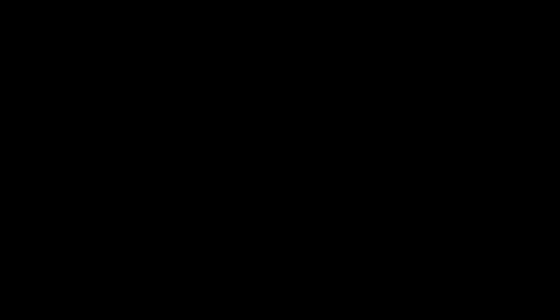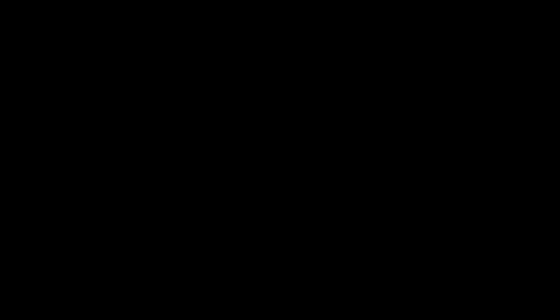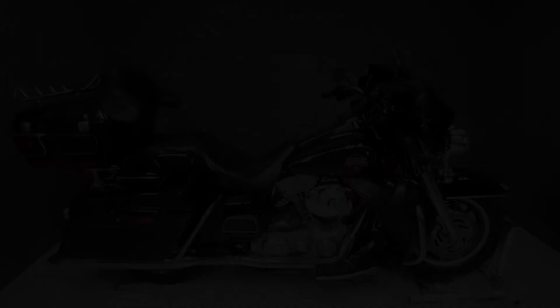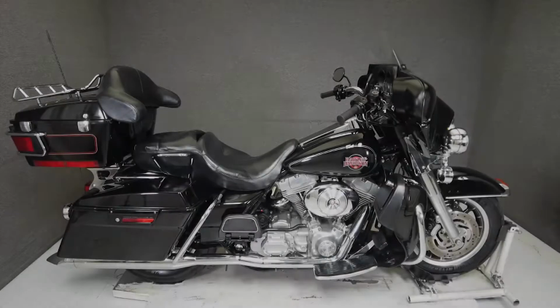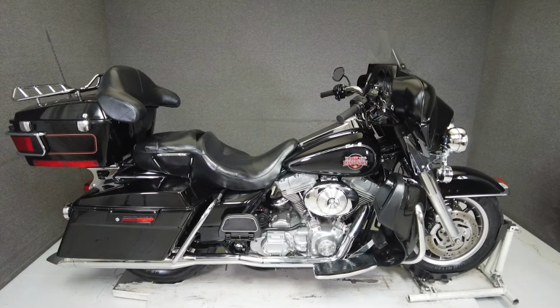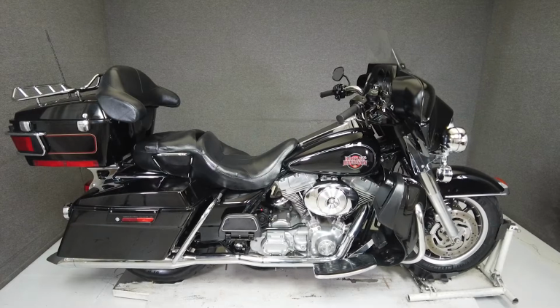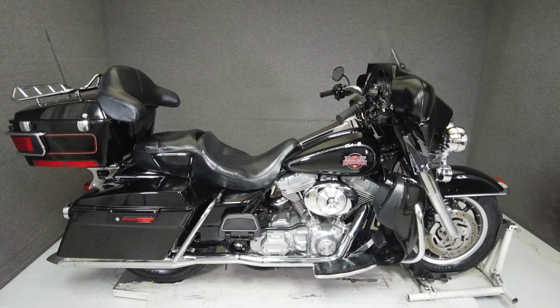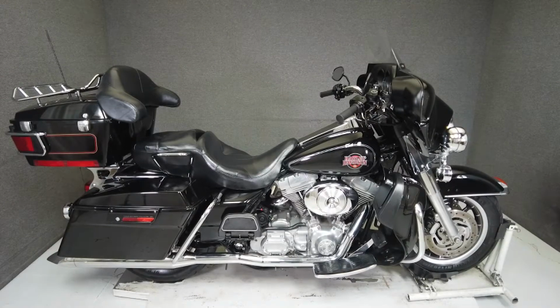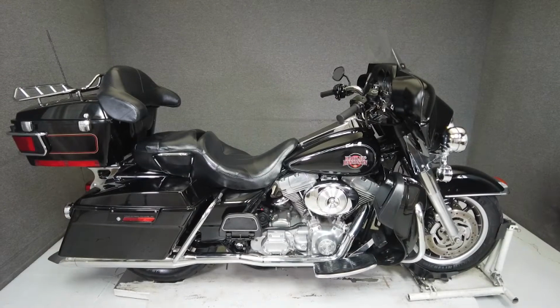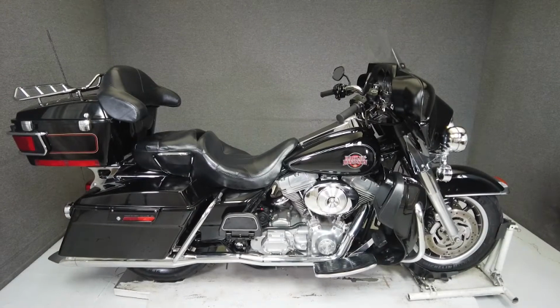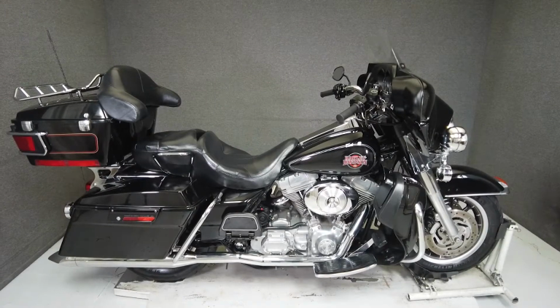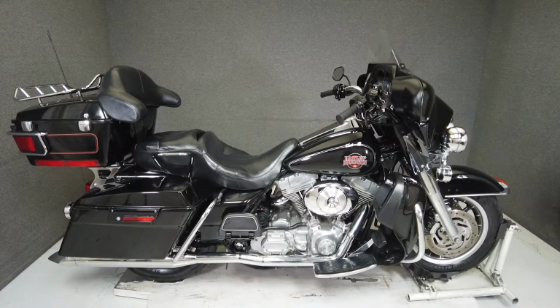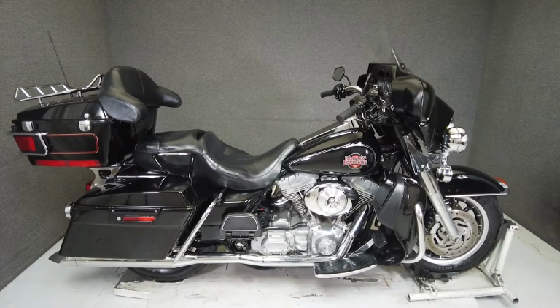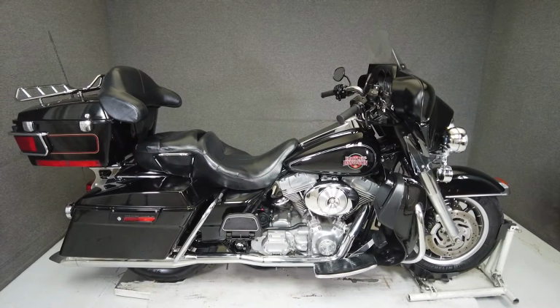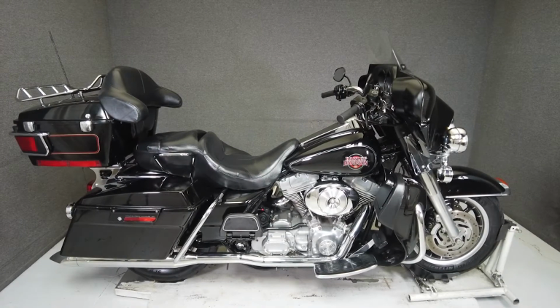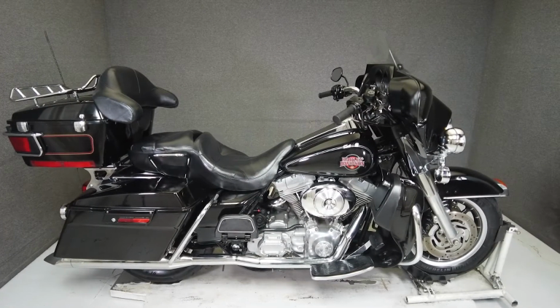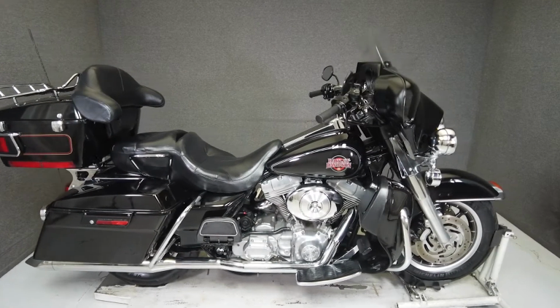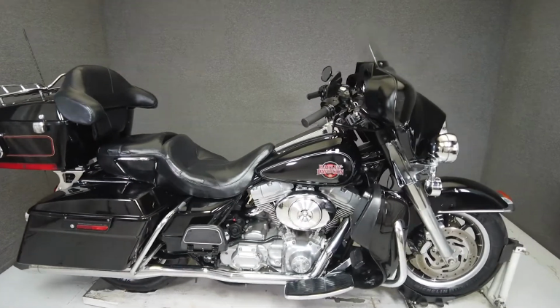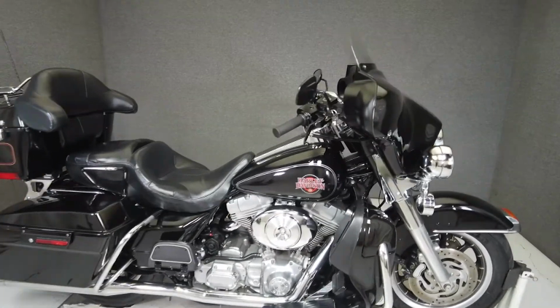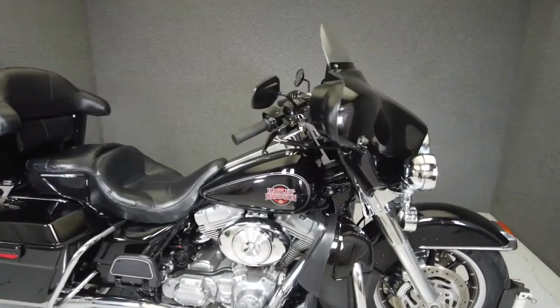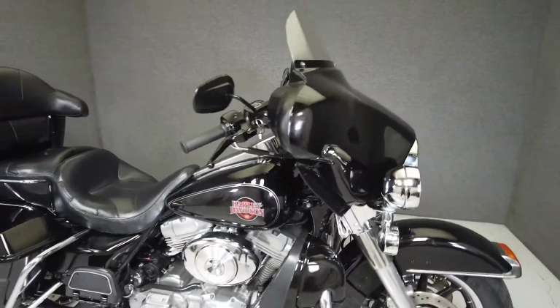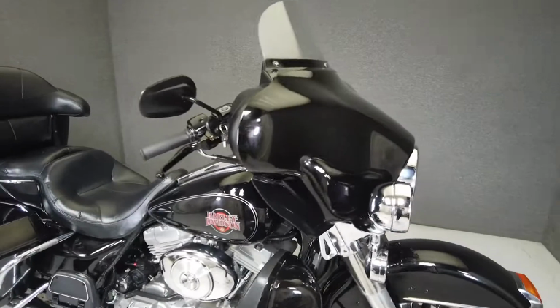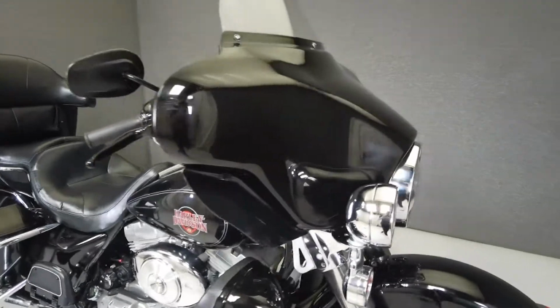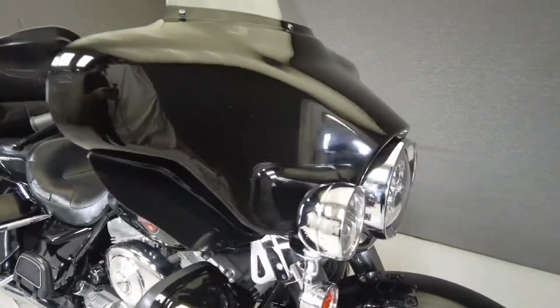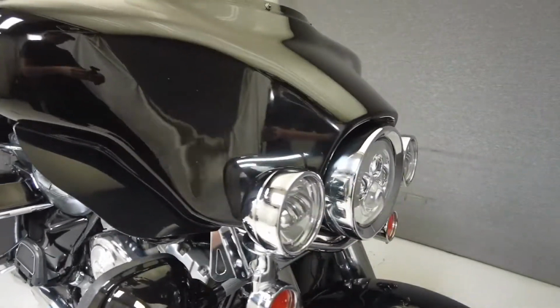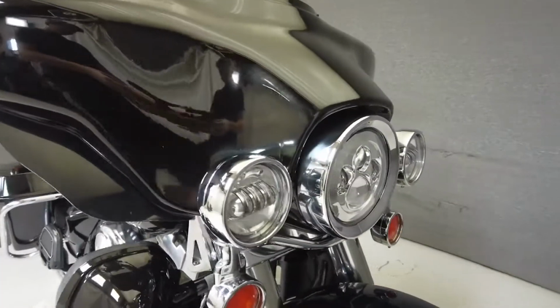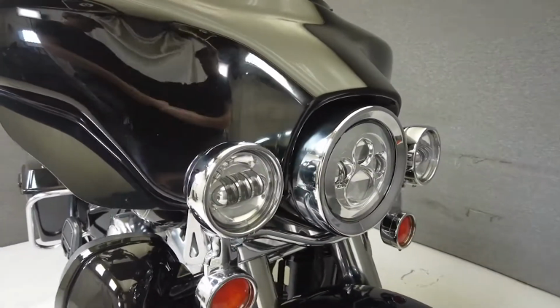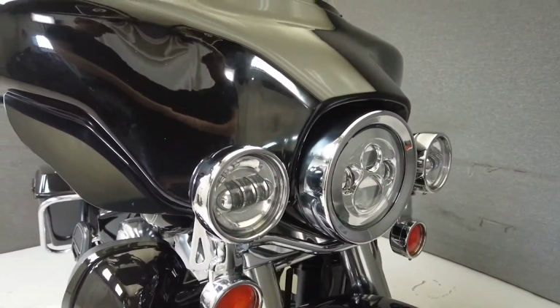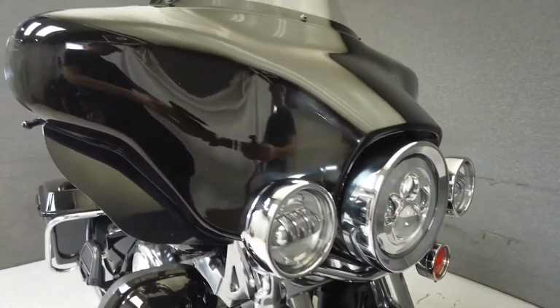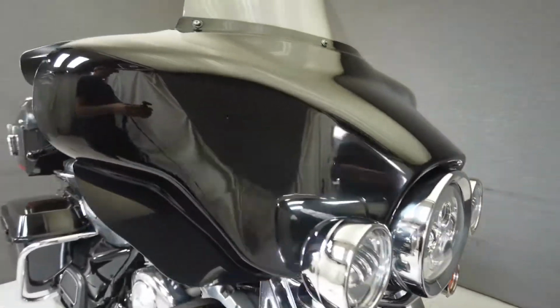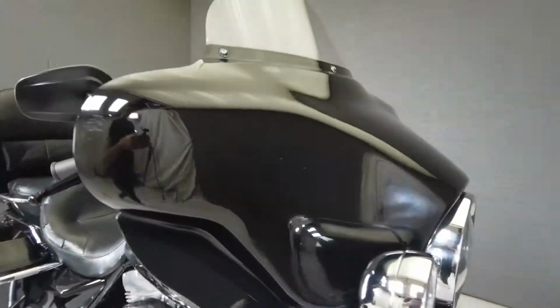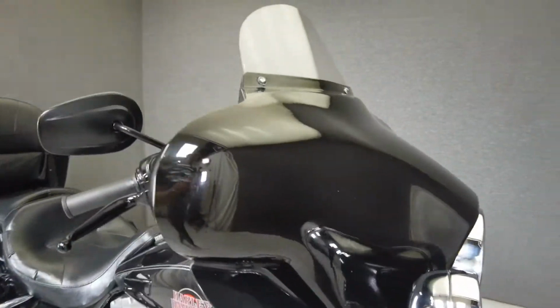Hey everyone, this is Keegan from National Power Sports. This 2004 Harley-Davidson Electra Glide at 45,190 miles passes New Hampshire State Inspection and runs well.